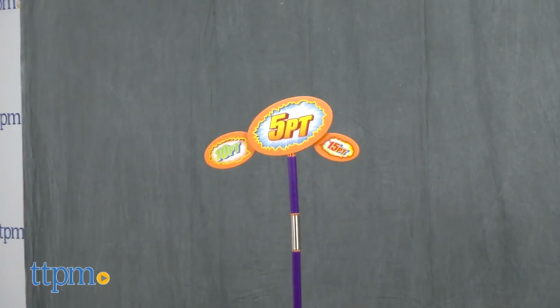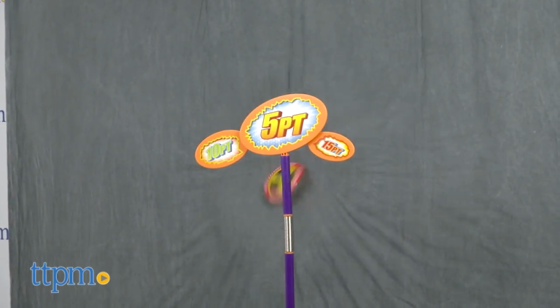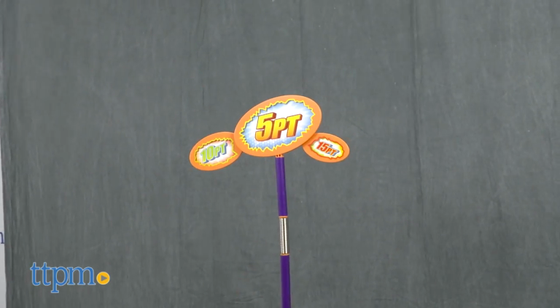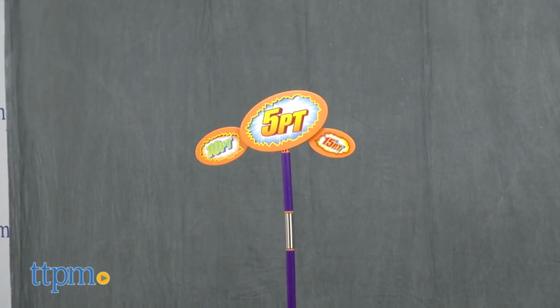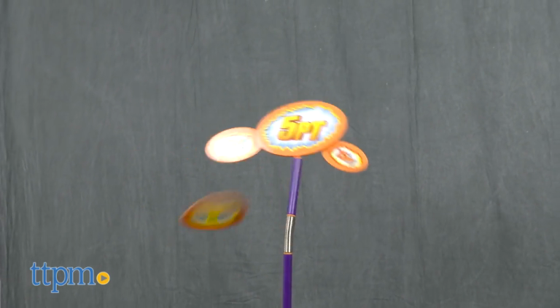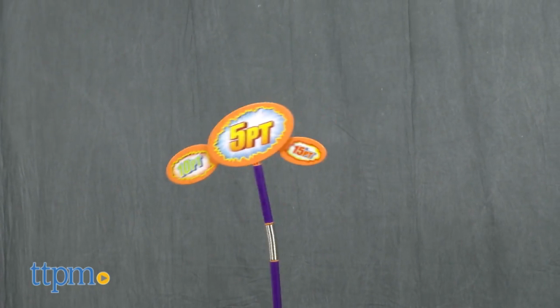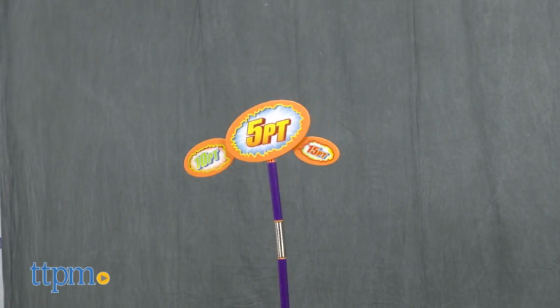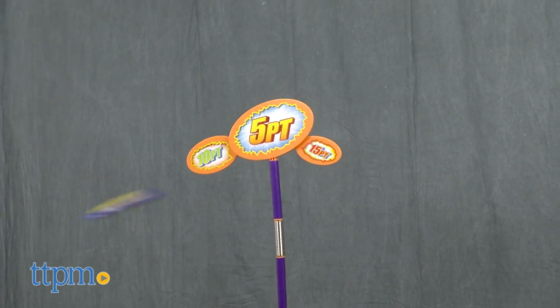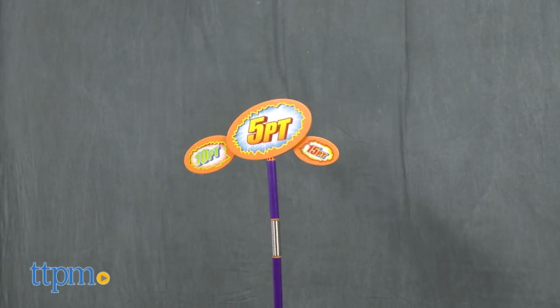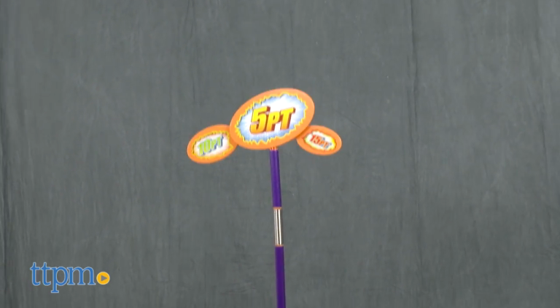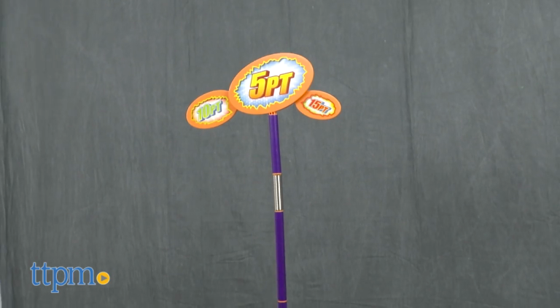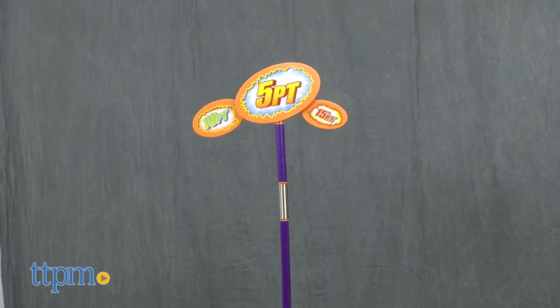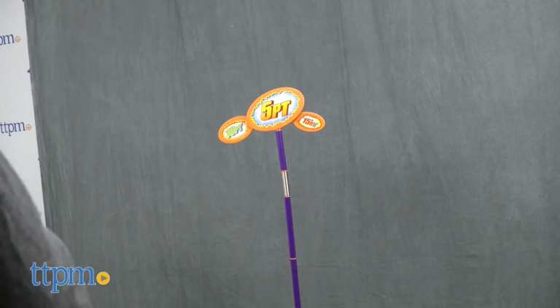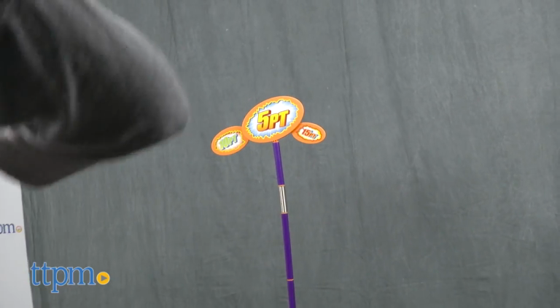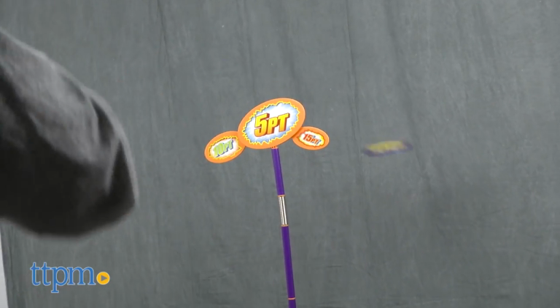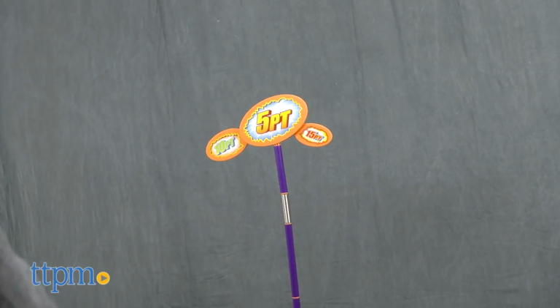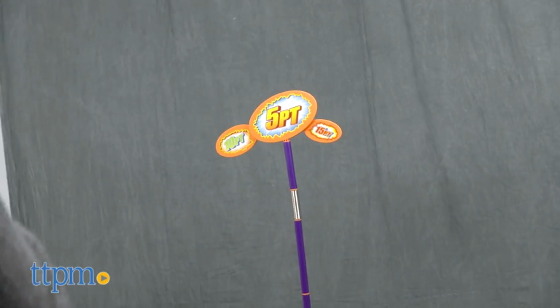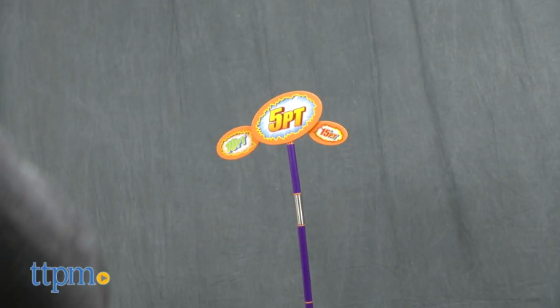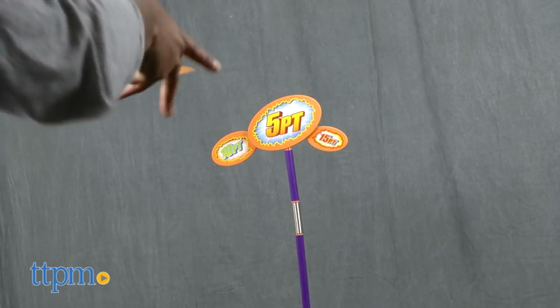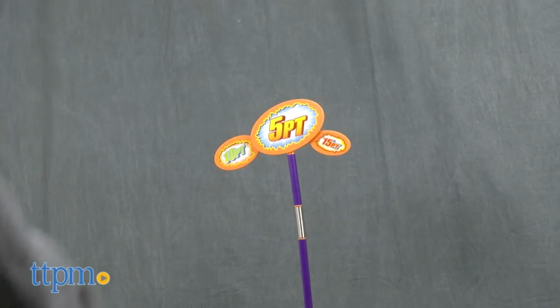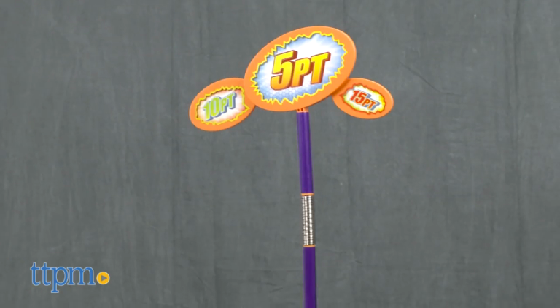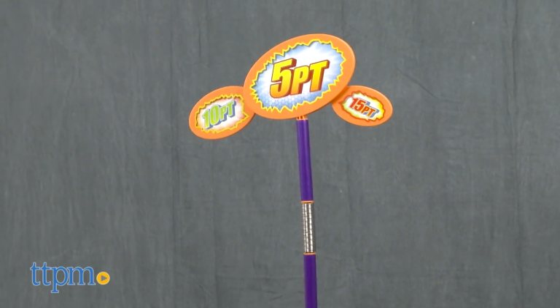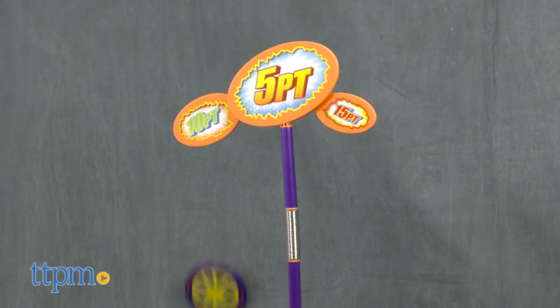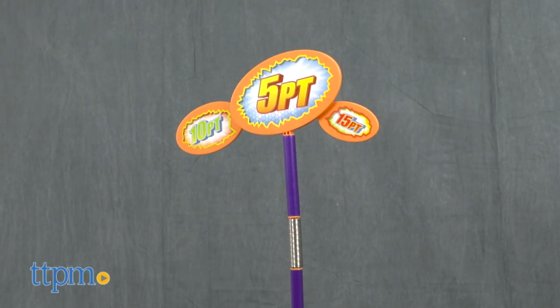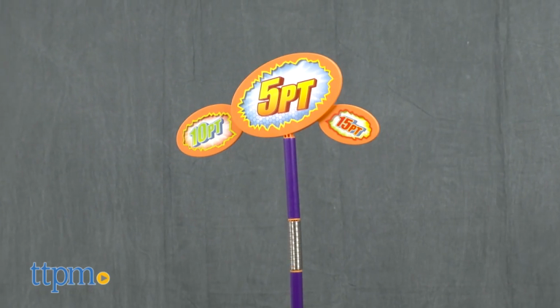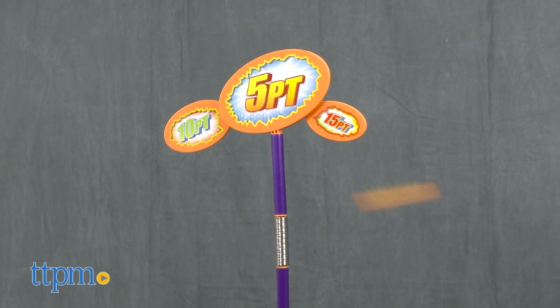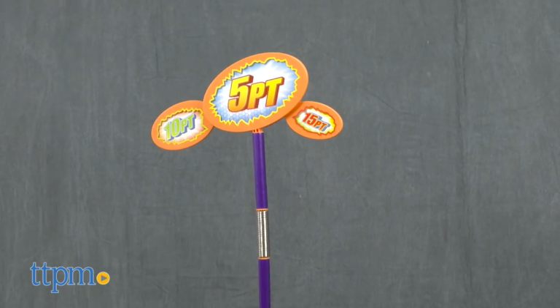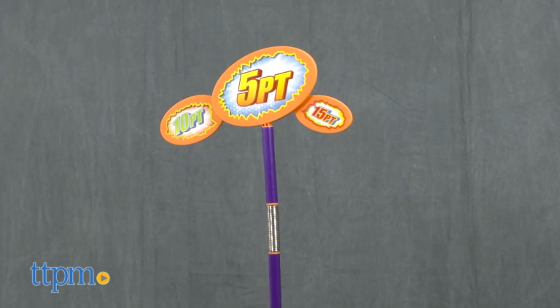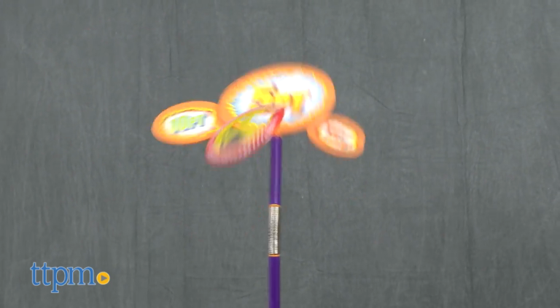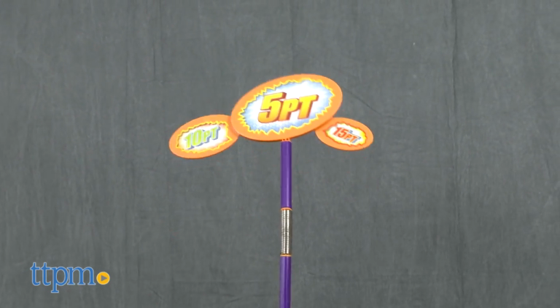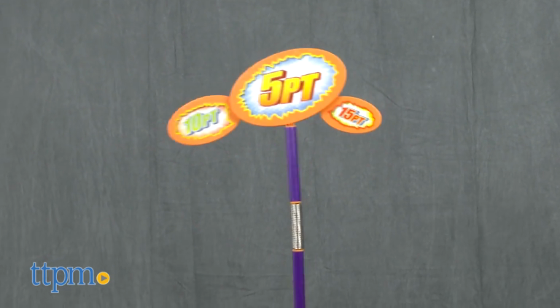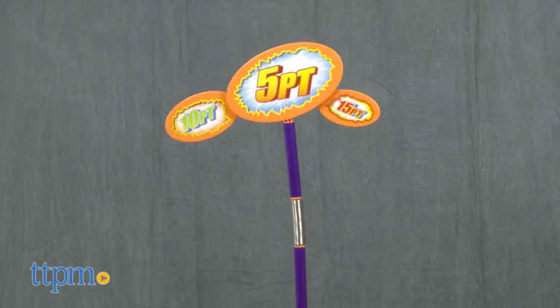When your disc hits the 10-pointer, it spins to the left. When it hits the 5-pointer, it snaps back. And when it hits the 15-pointer, it spins right. Keep track of your points to see if you can improve your aim, or play with someone else and see who has the better disc golfing skills.